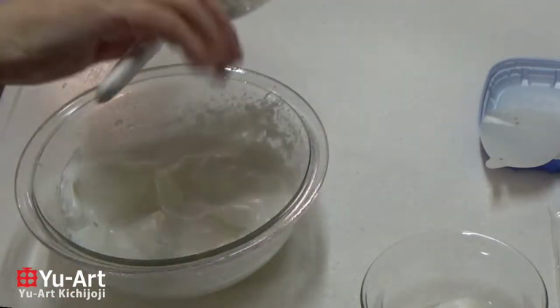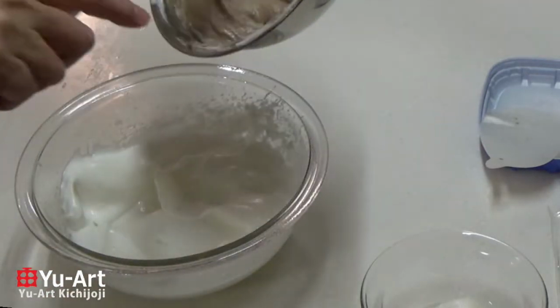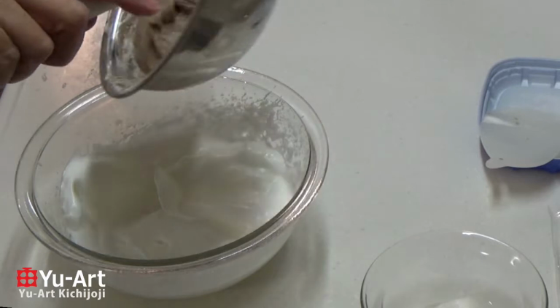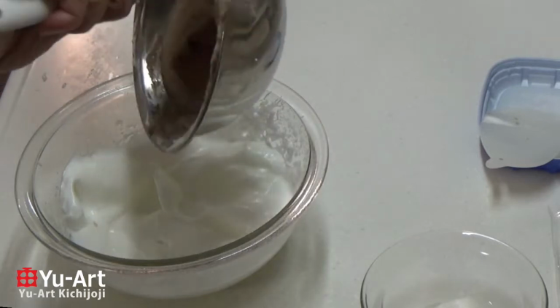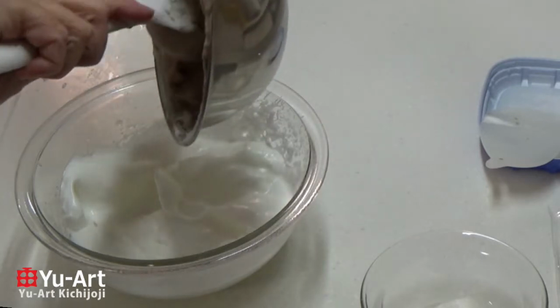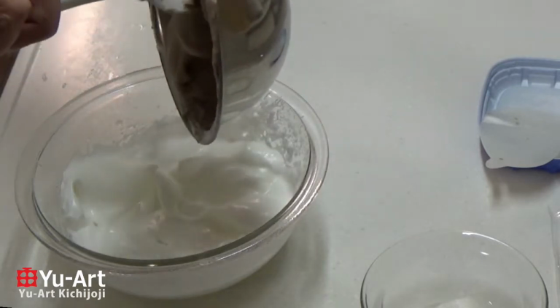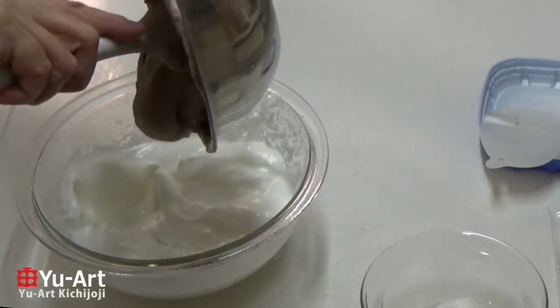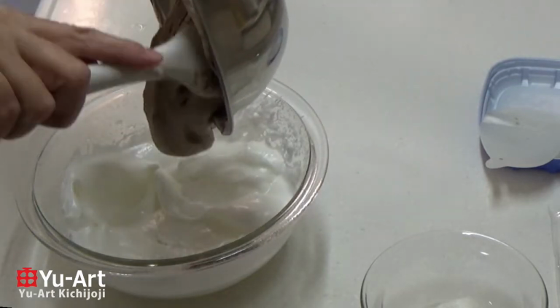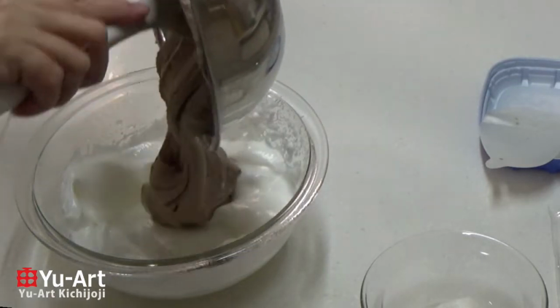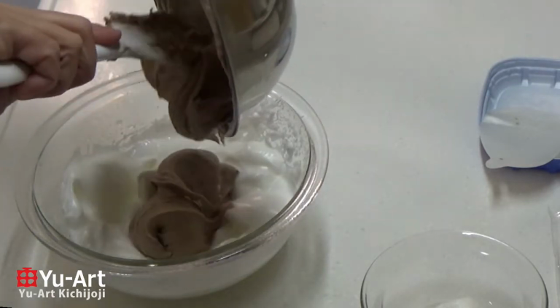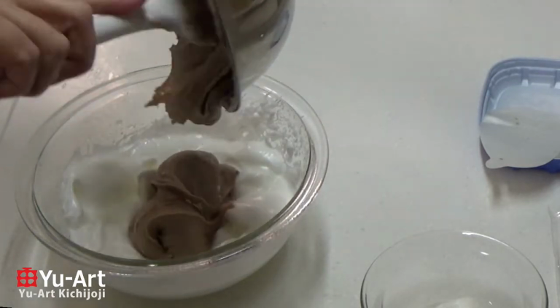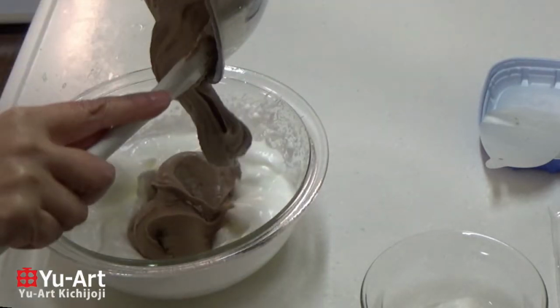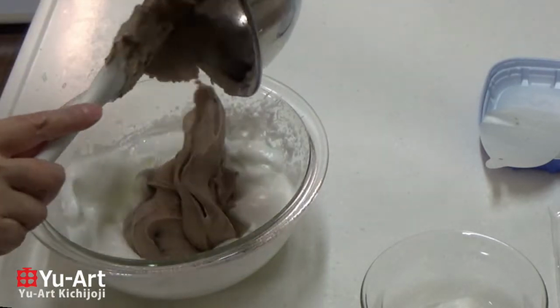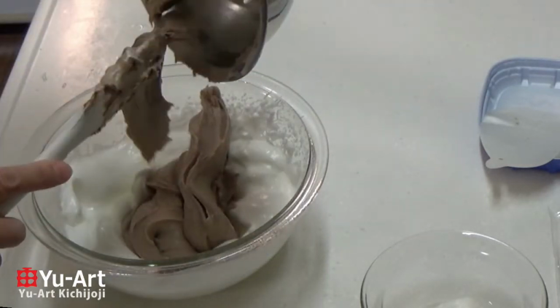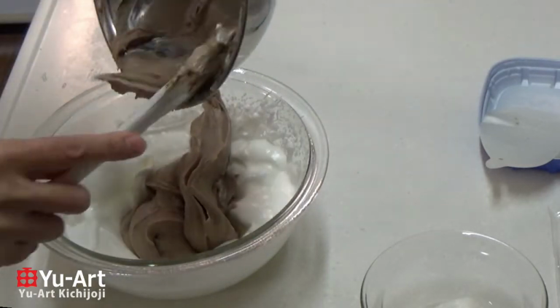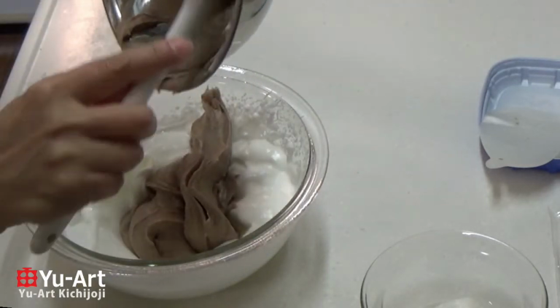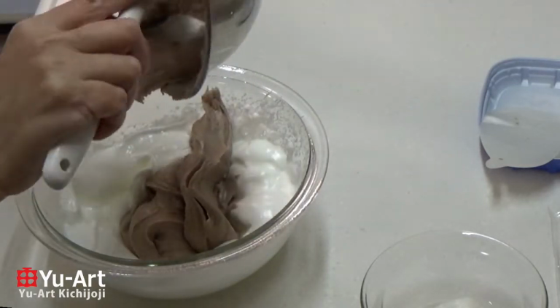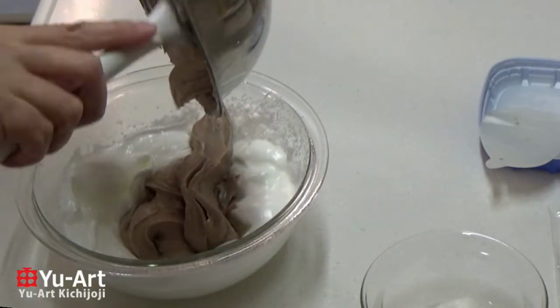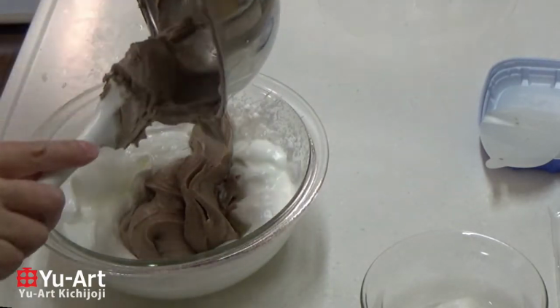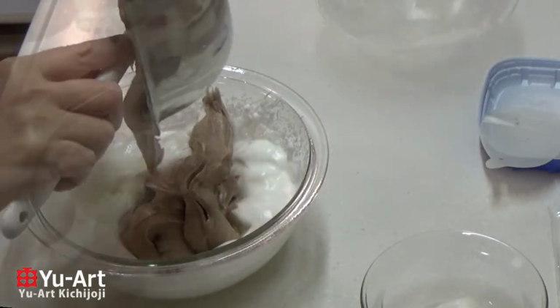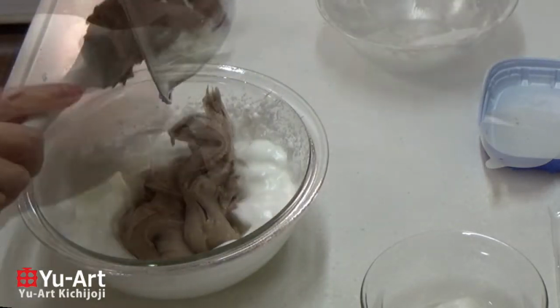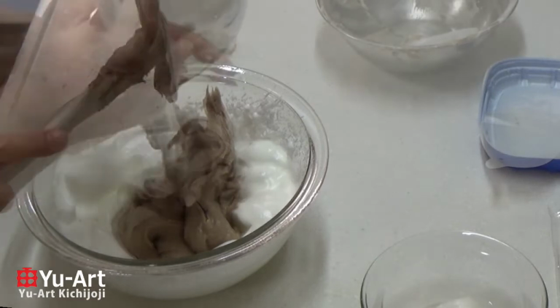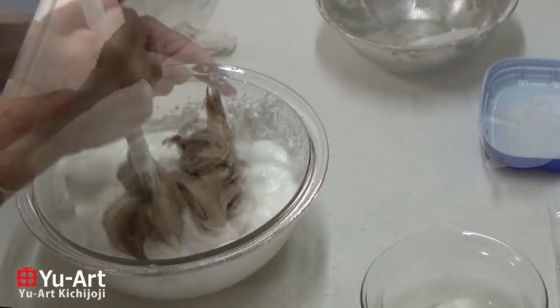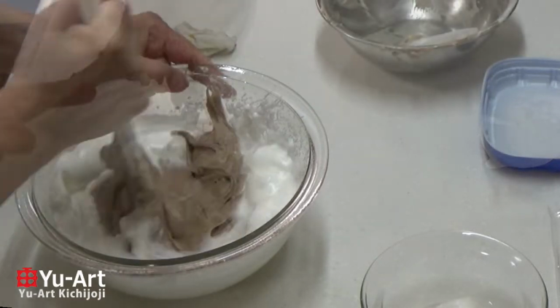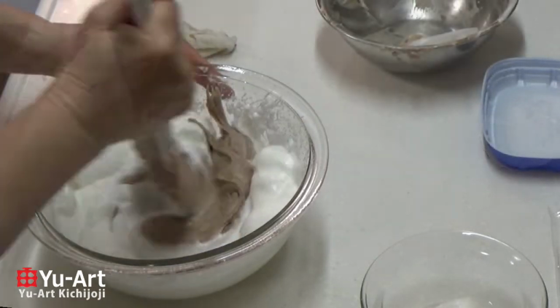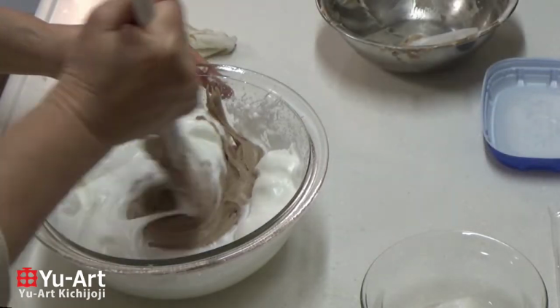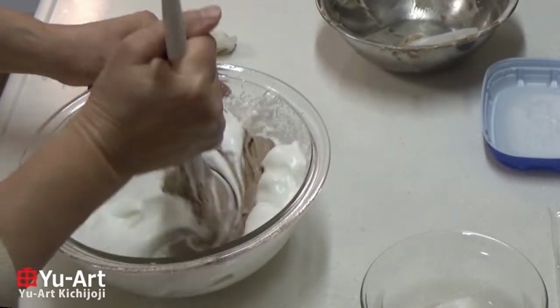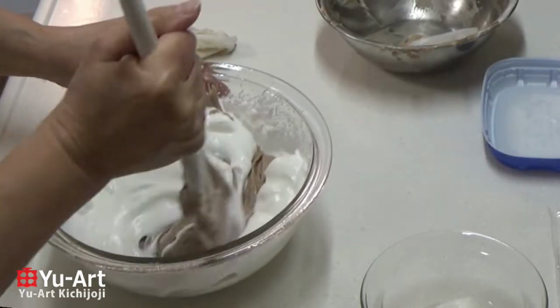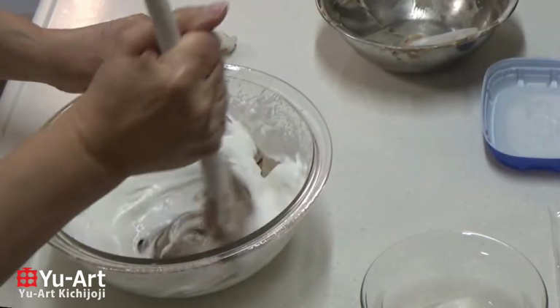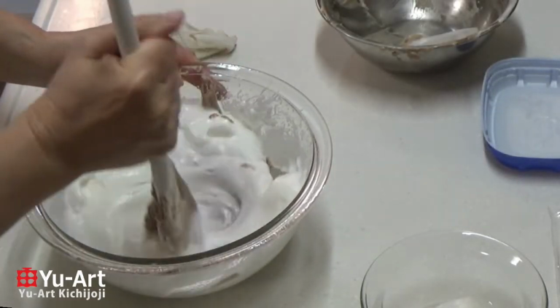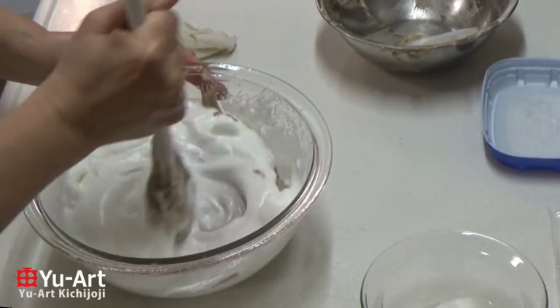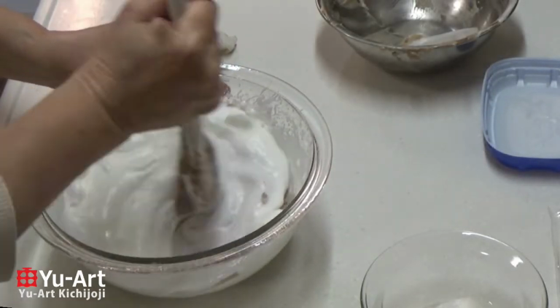Add 2 tablespoons of flour, and add 1 tablespoon of flour.